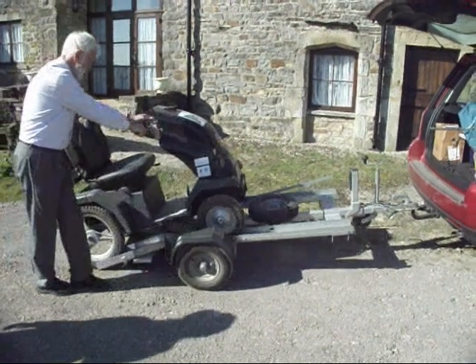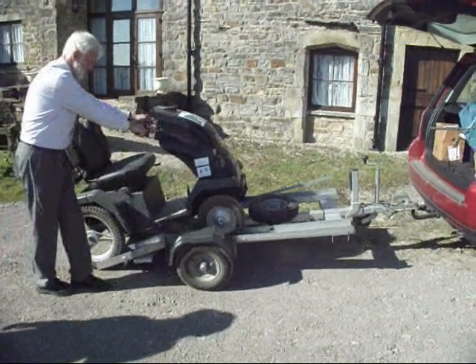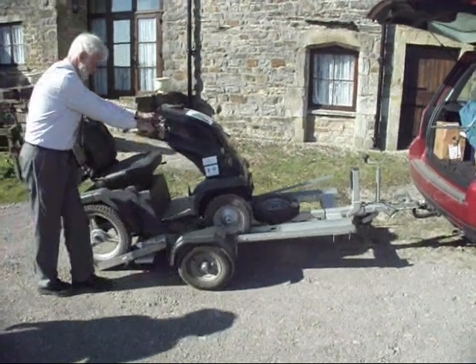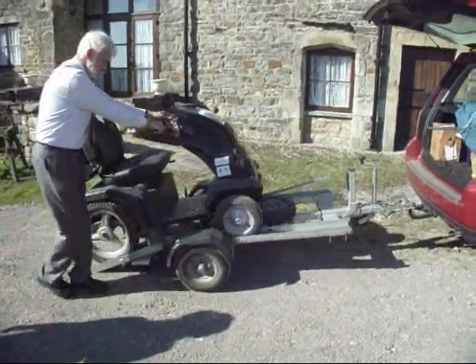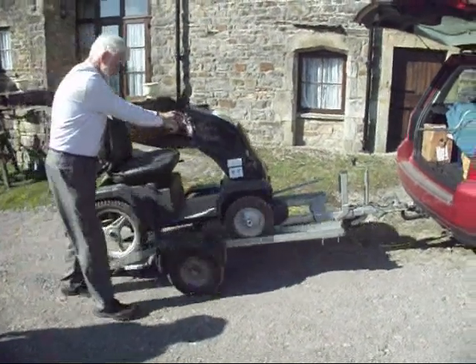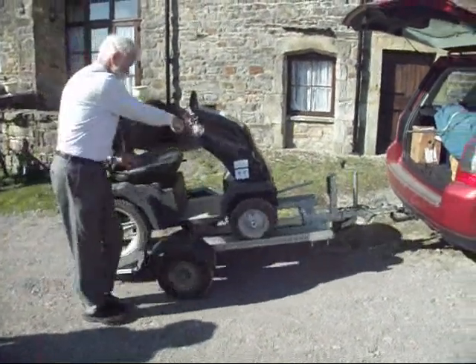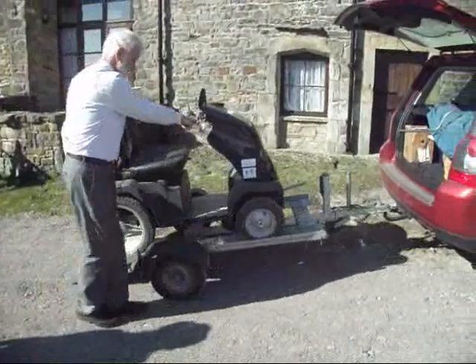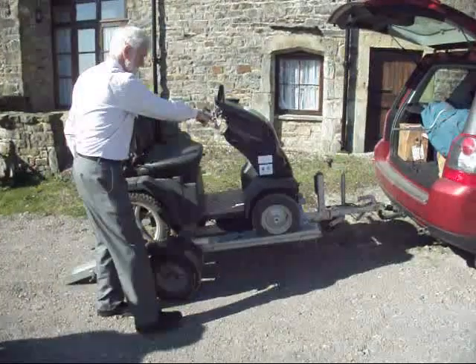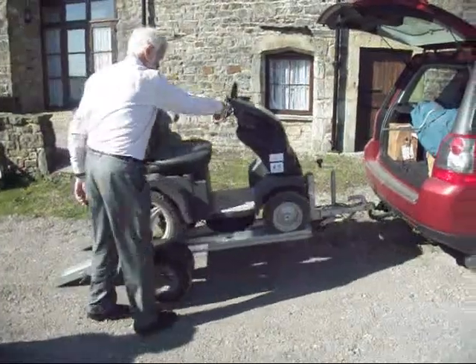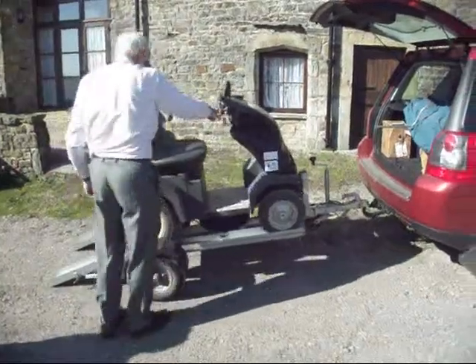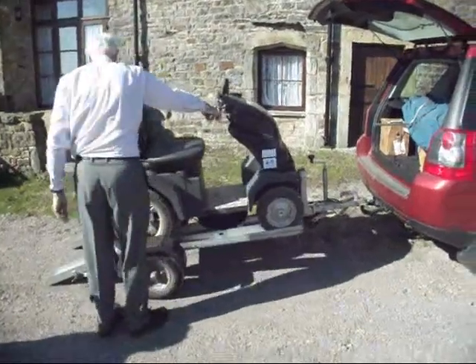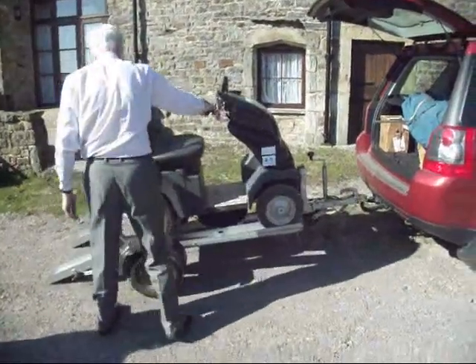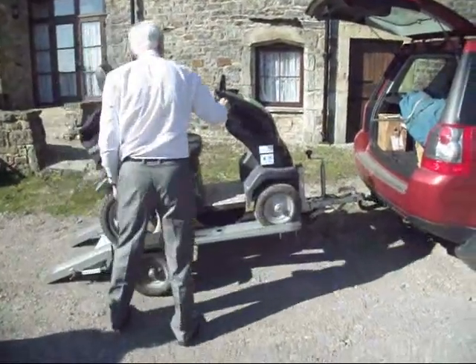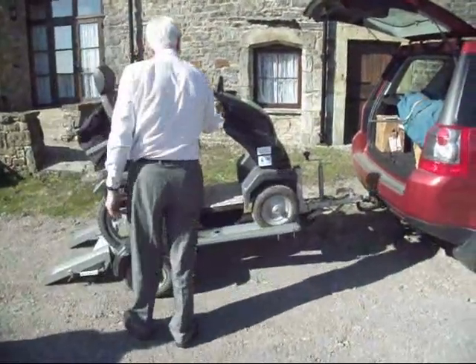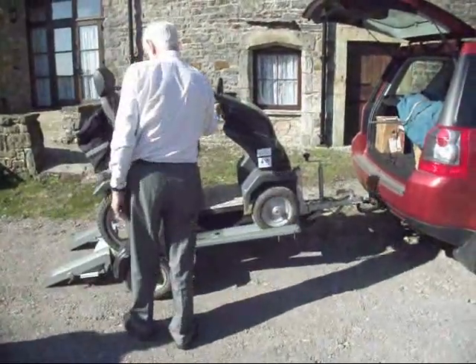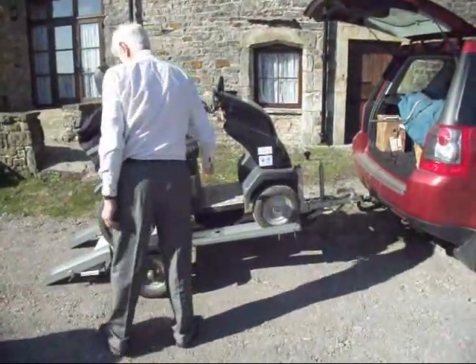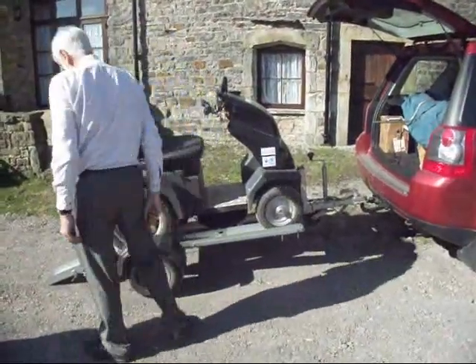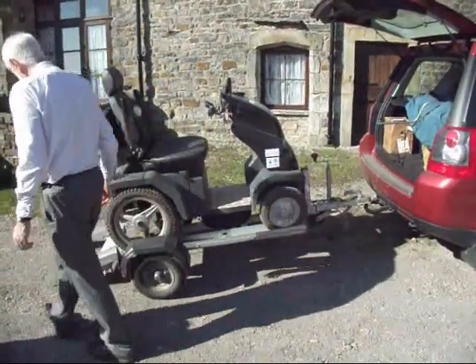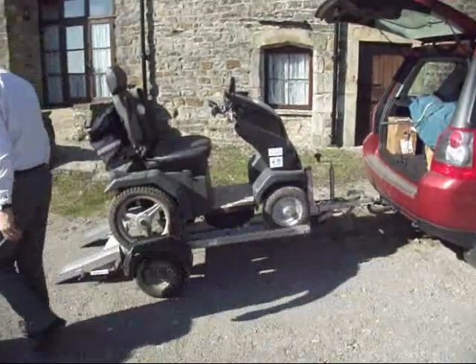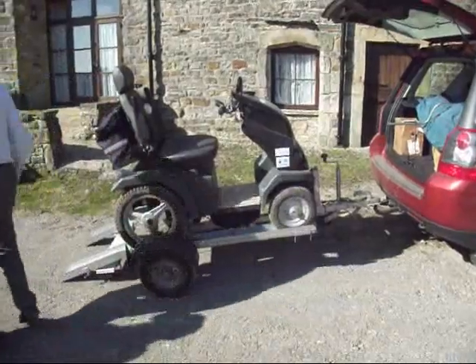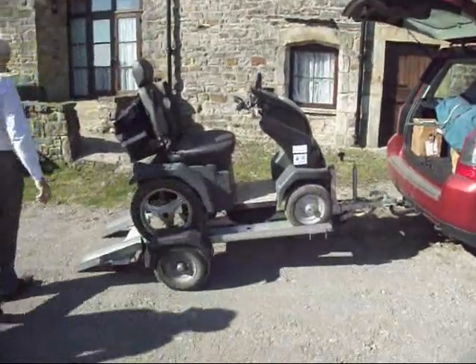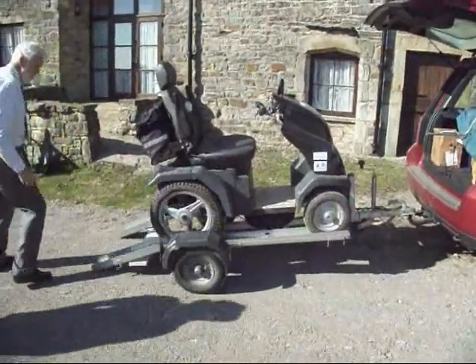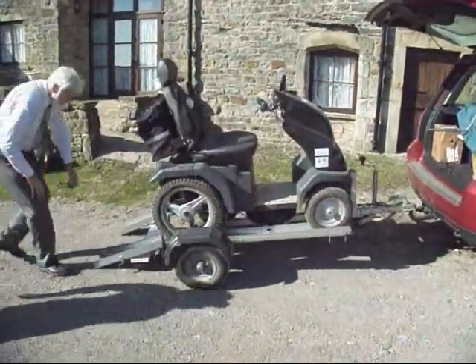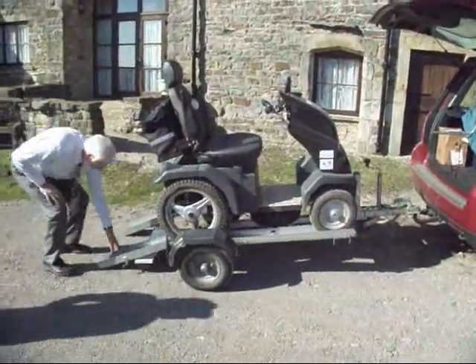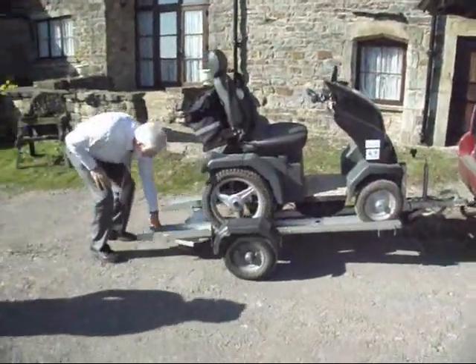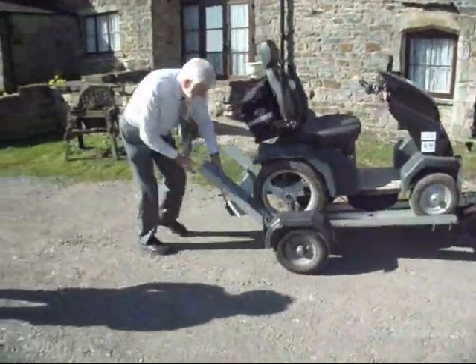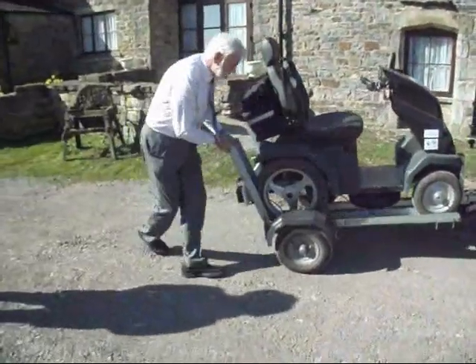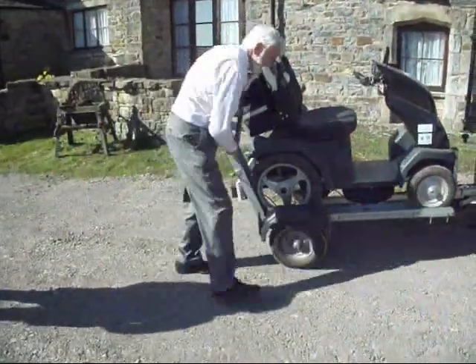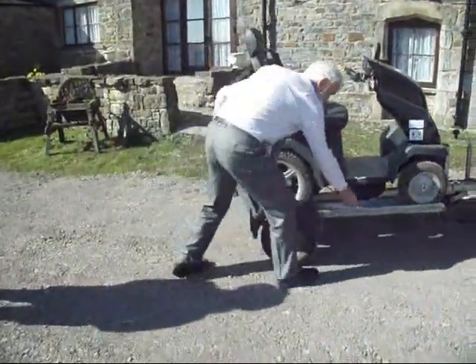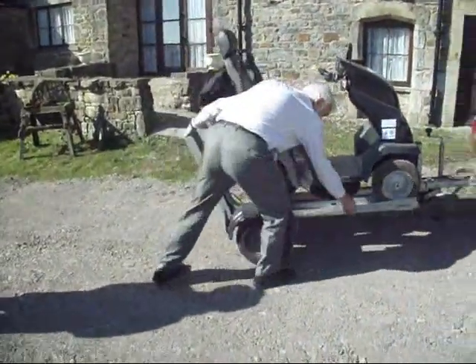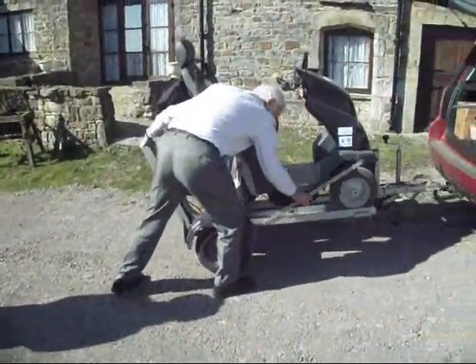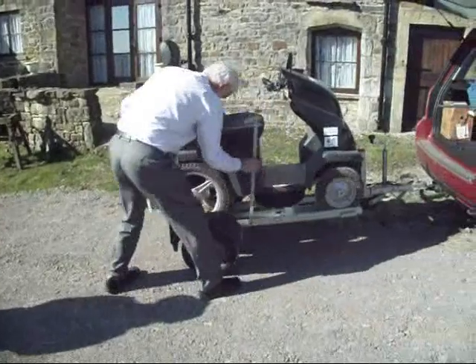When returning the Tramper, an assistant will load the Tramper back into the trolley that it first came on. They will first inspect the condition of the returning Tramper. Please do not try to put the Tramper on the trolley yourself.